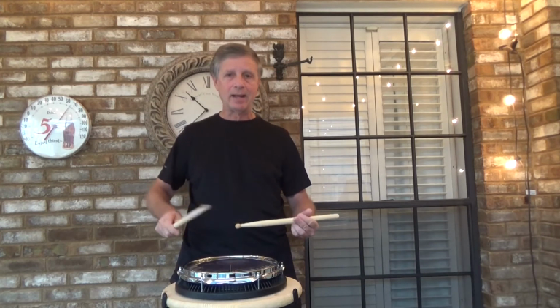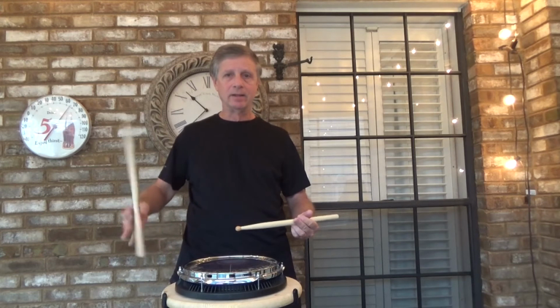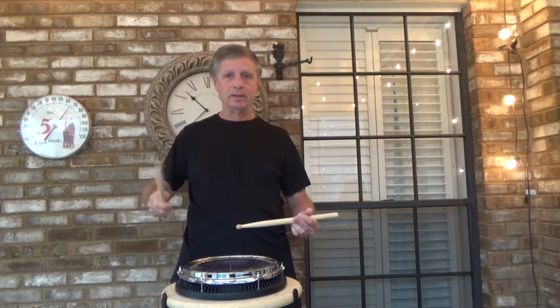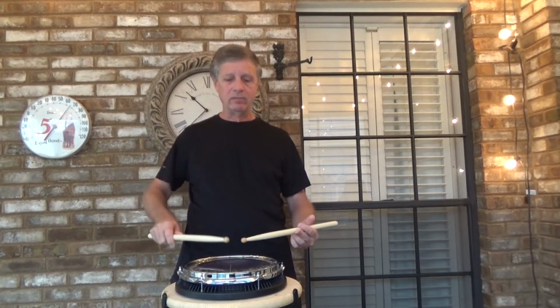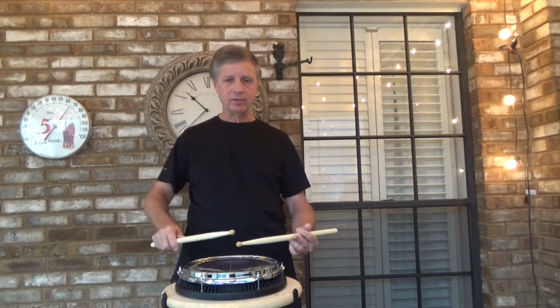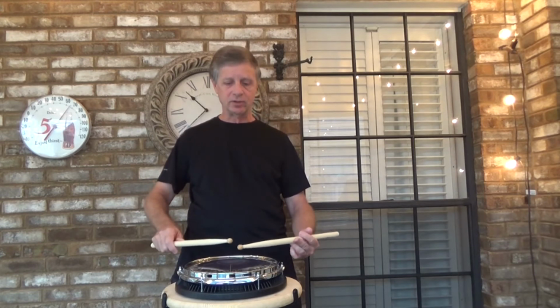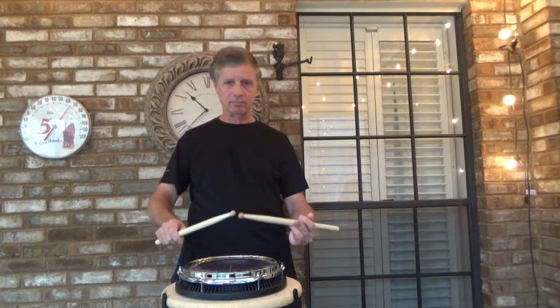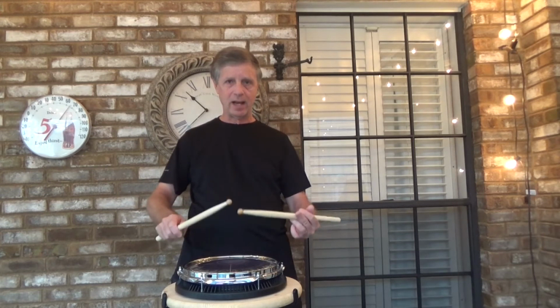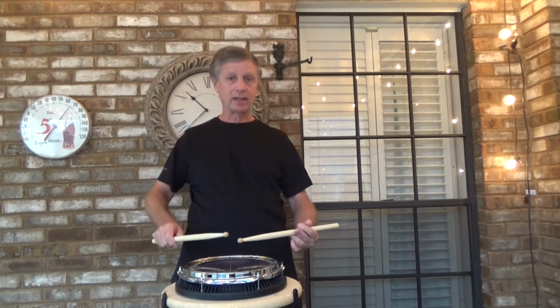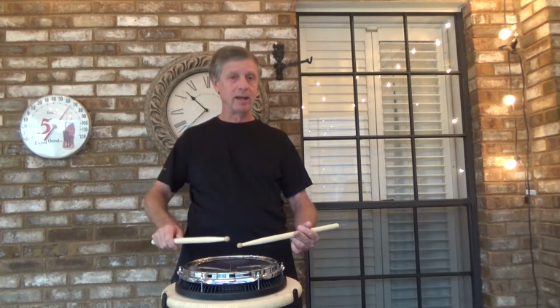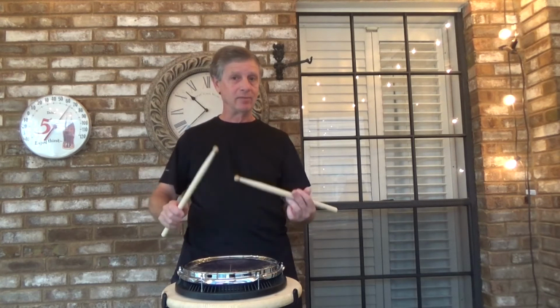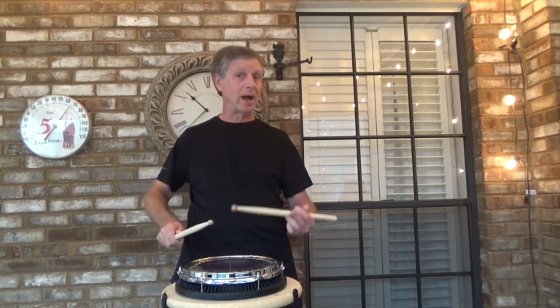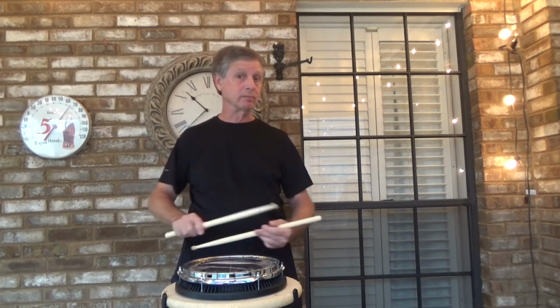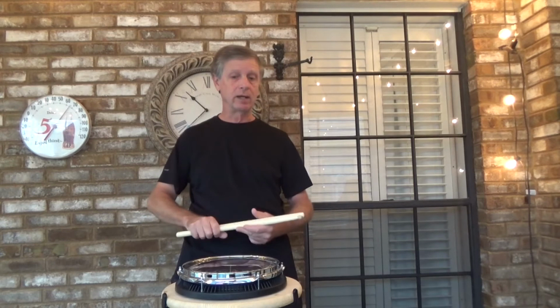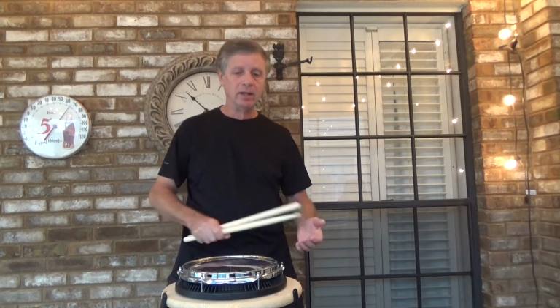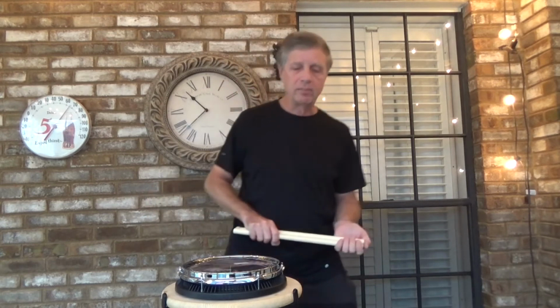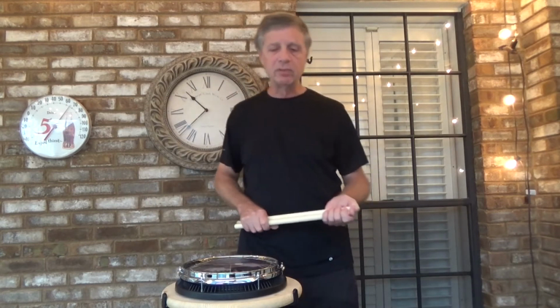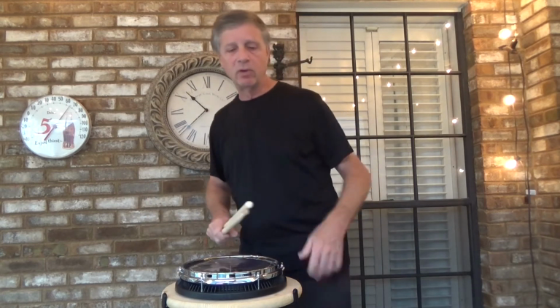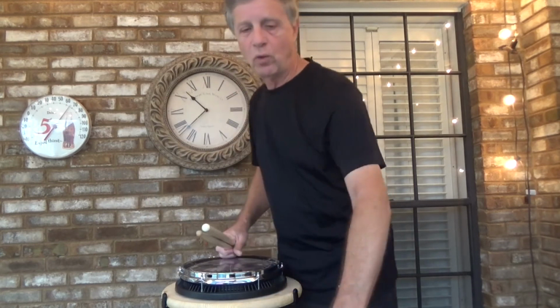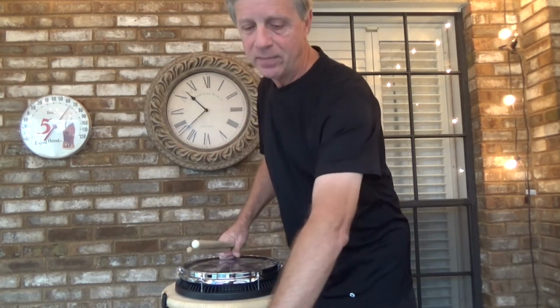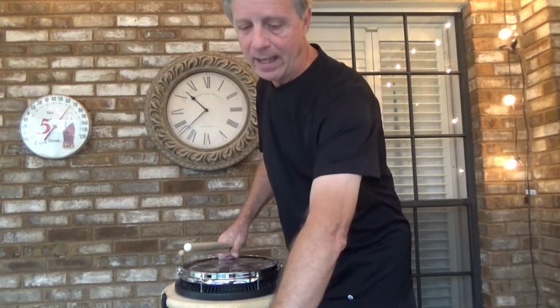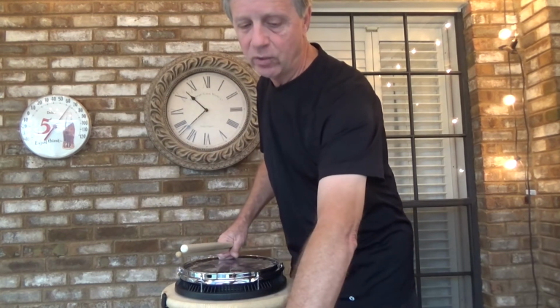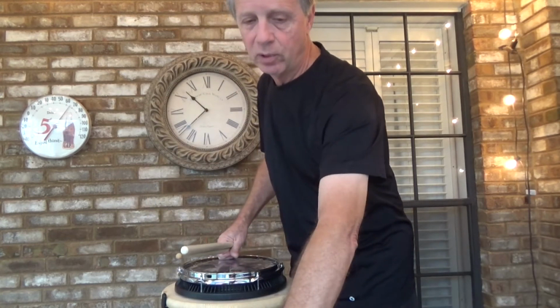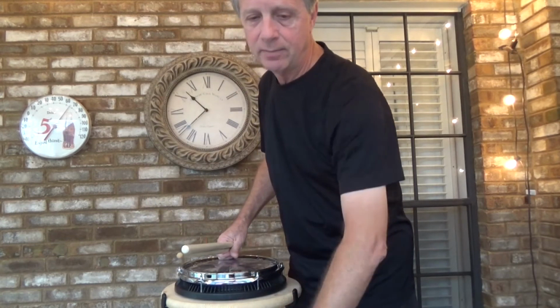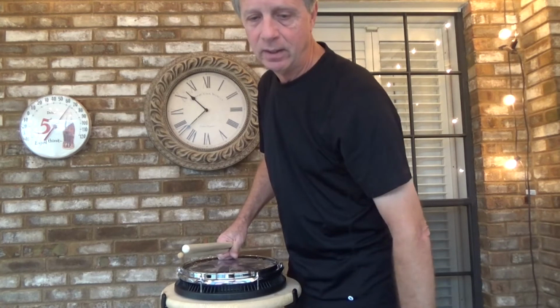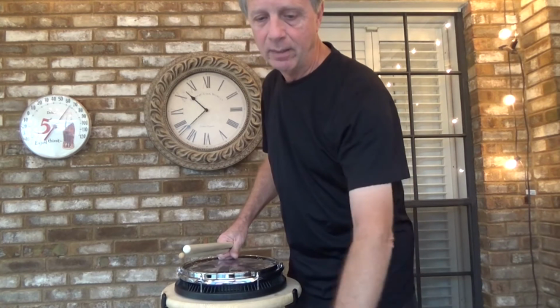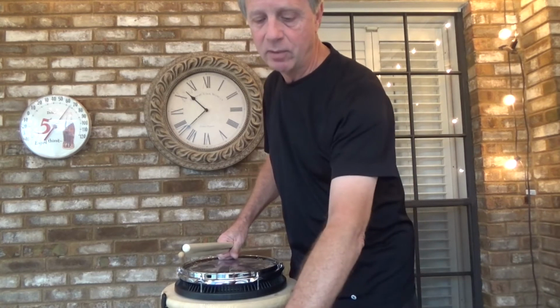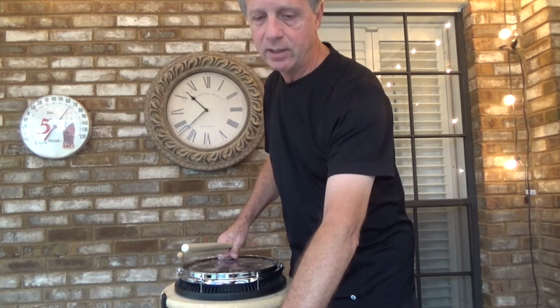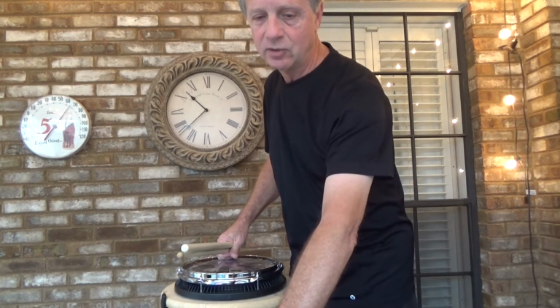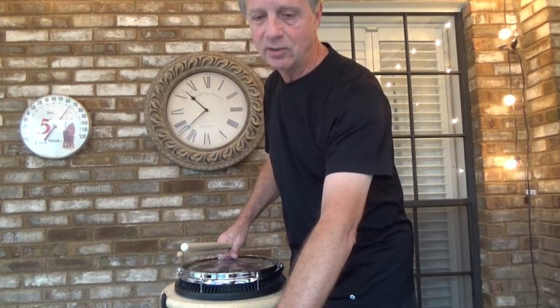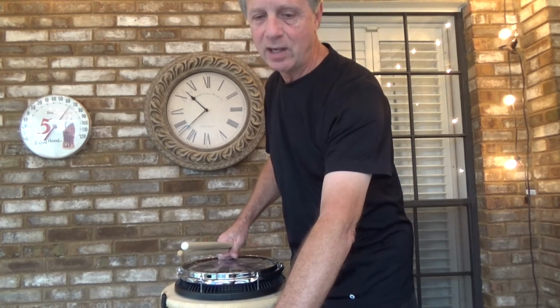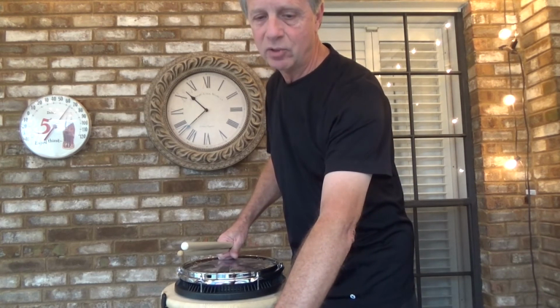Everything is just relaxed and there's no accent. I'm going to put the metronome at 120 and we are going to play episode number 19: 16th Note Timing Number 2. Here we go.